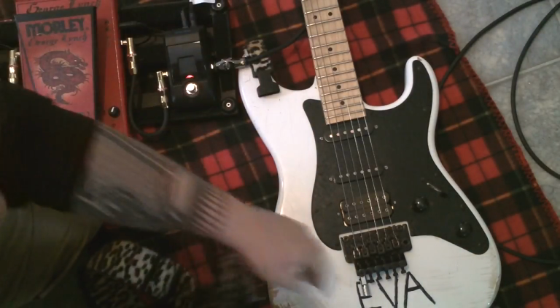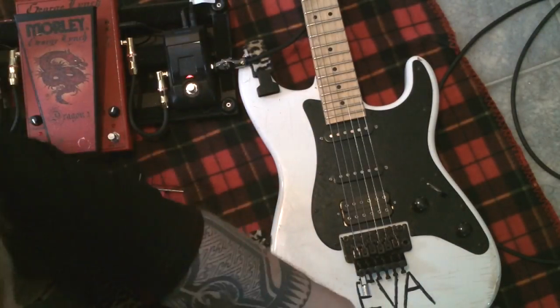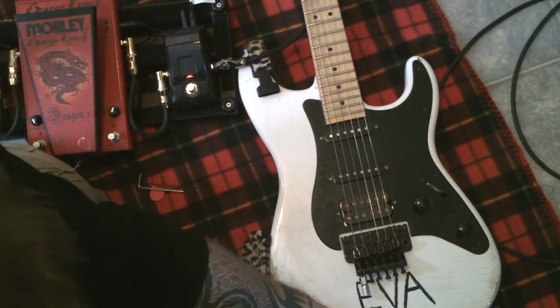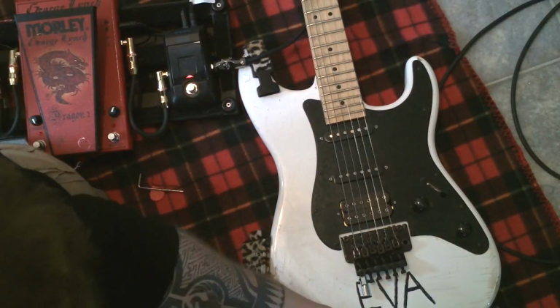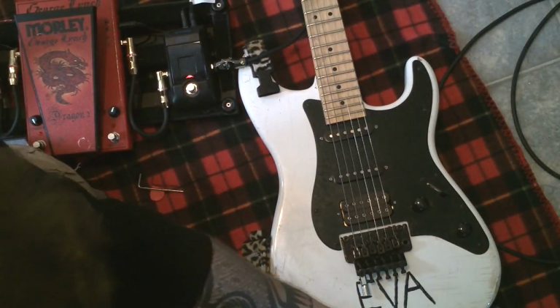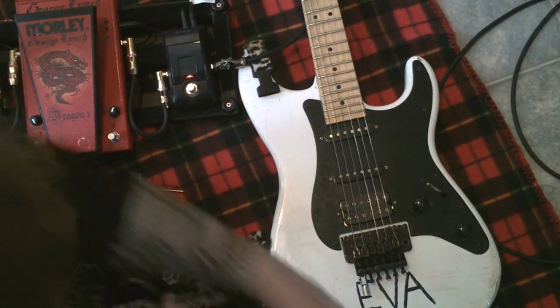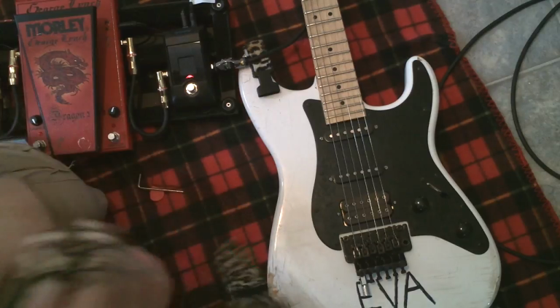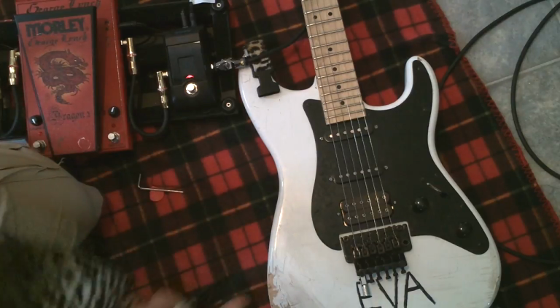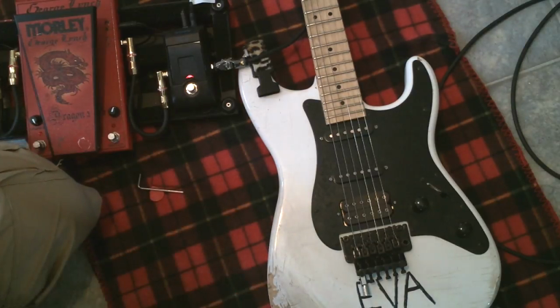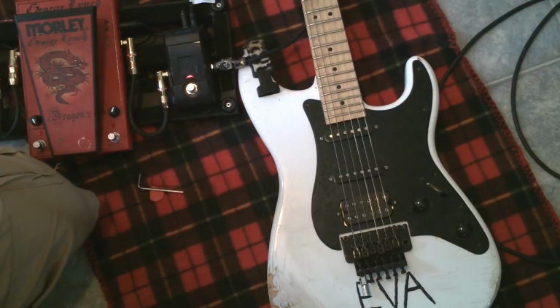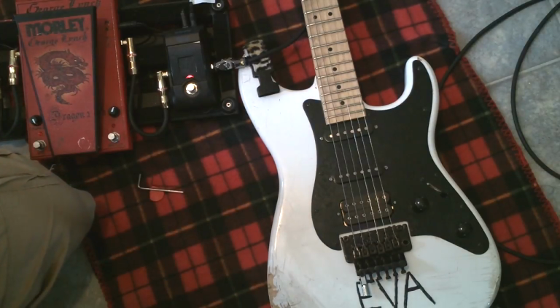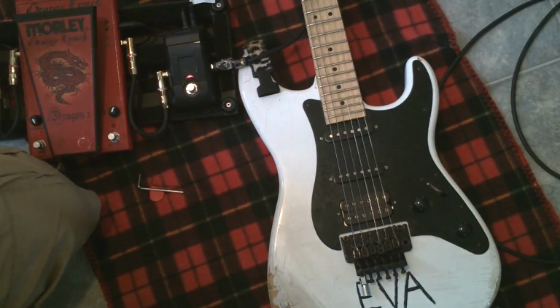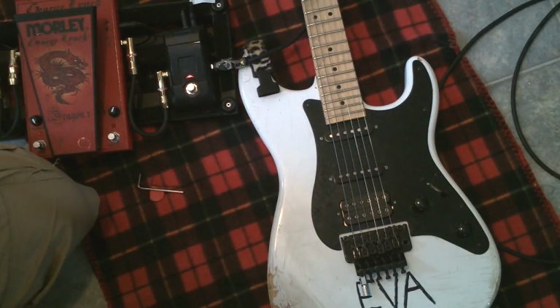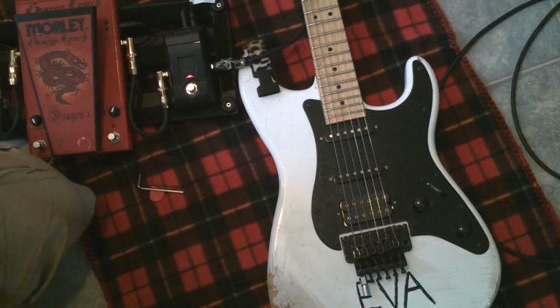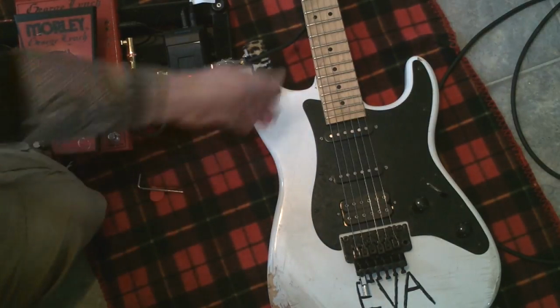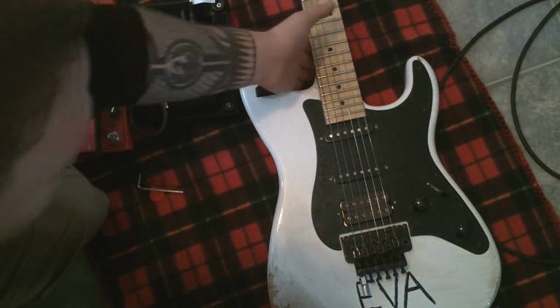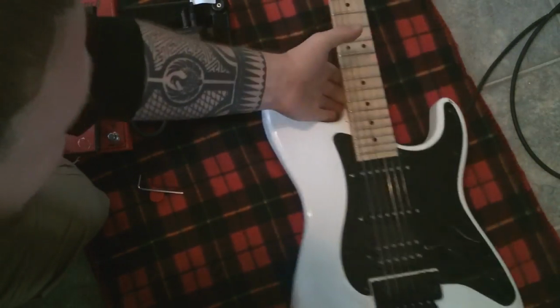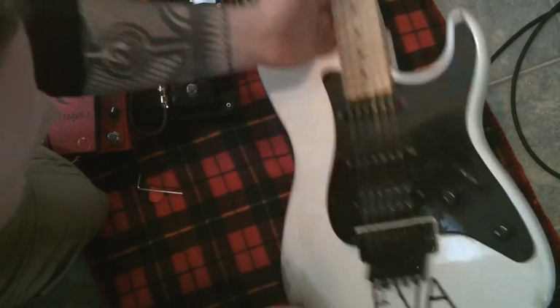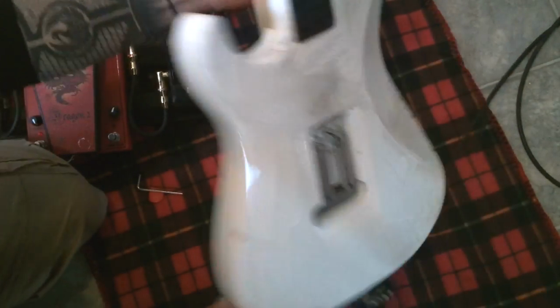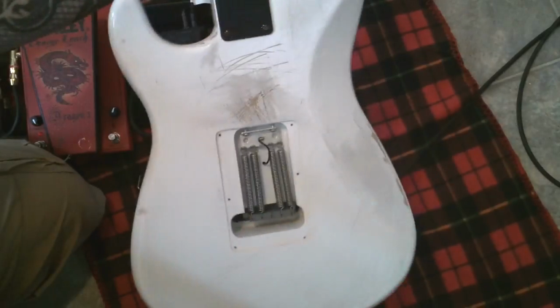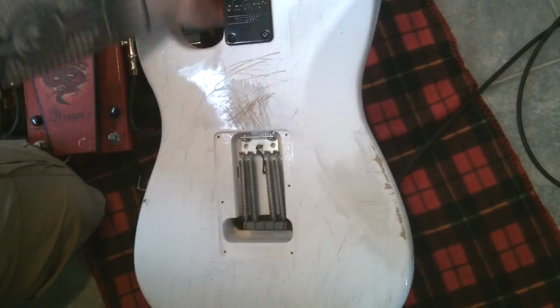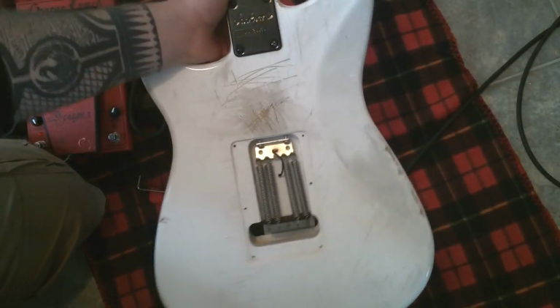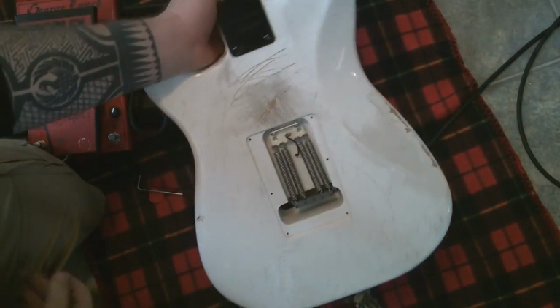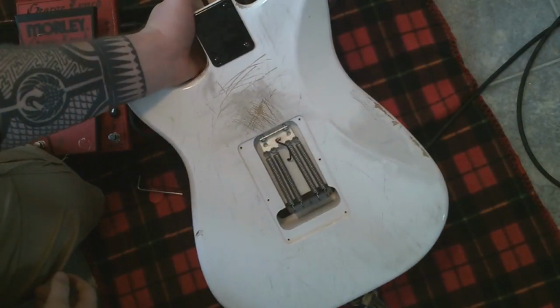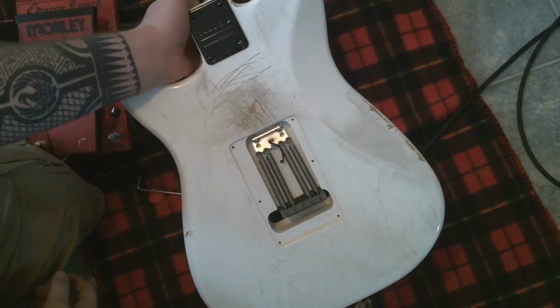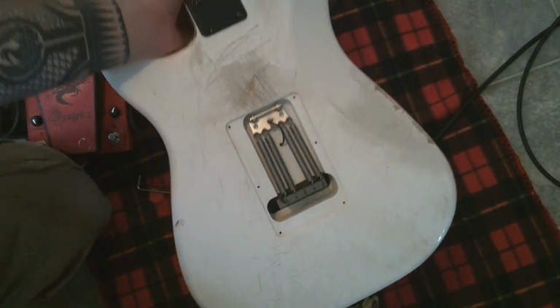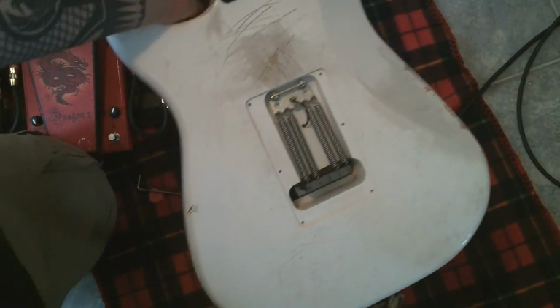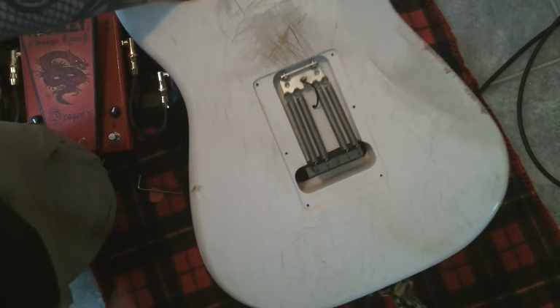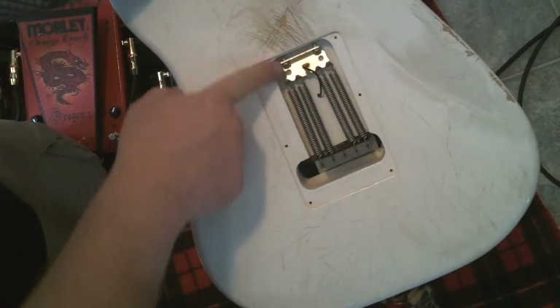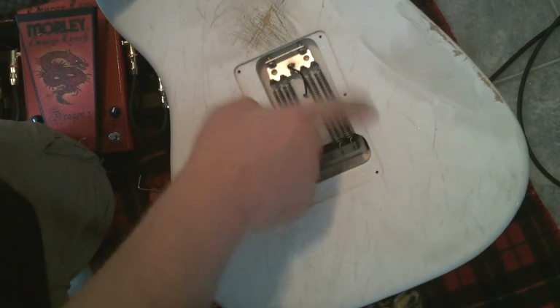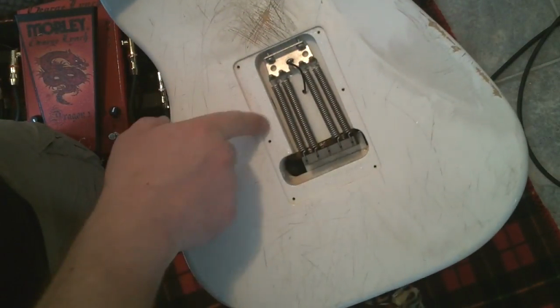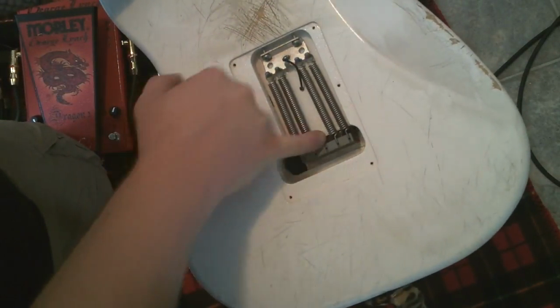For this demo, I'll just go ahead and take the strap off. For most intents and purposes, if you remember the installation of the Detuner, you can see here I've got the back plate off.